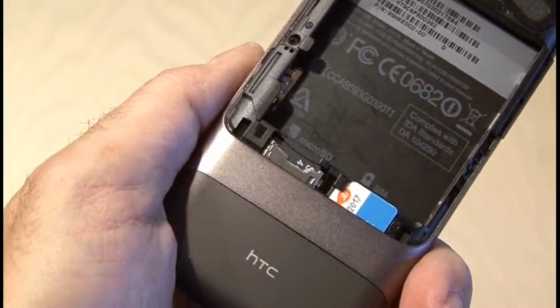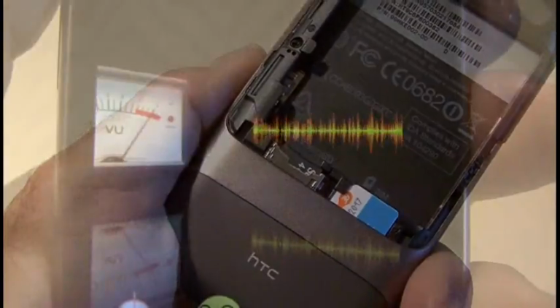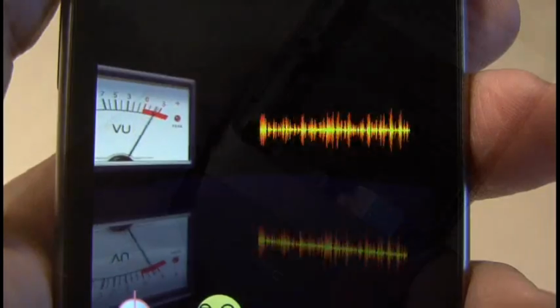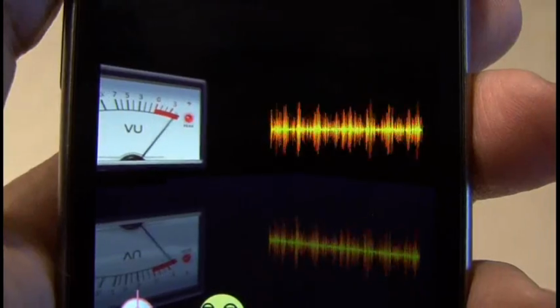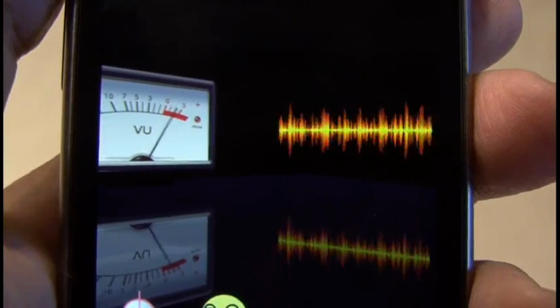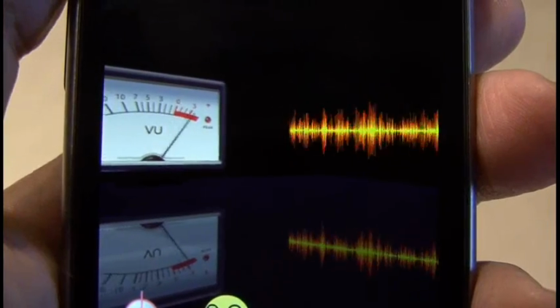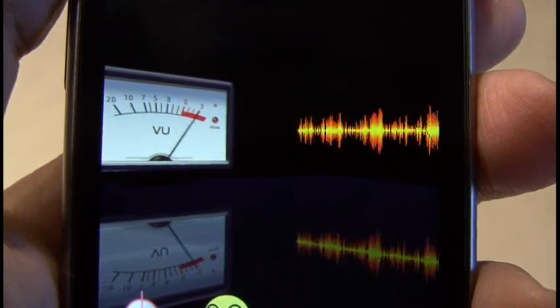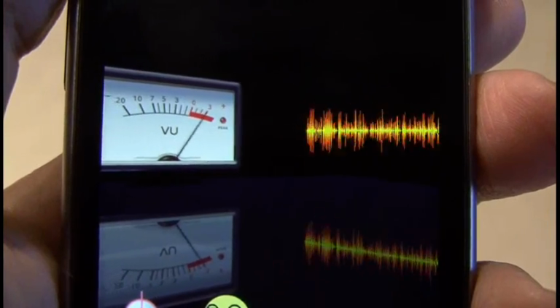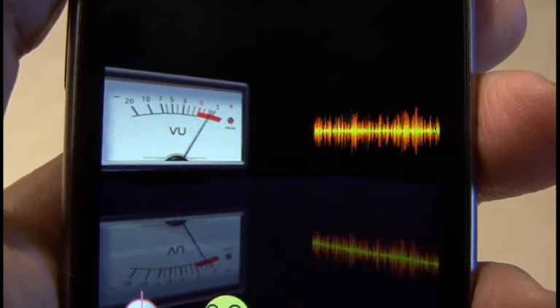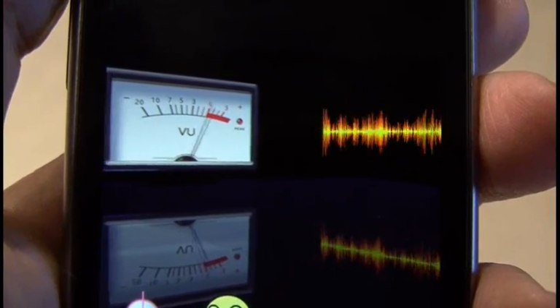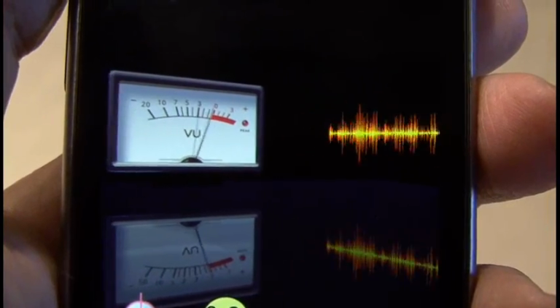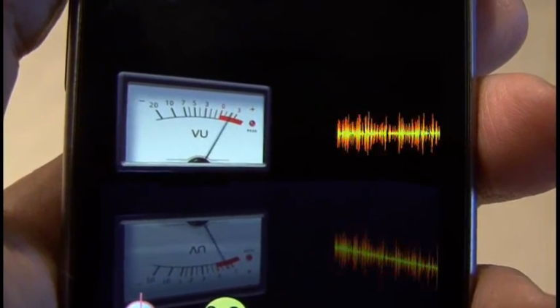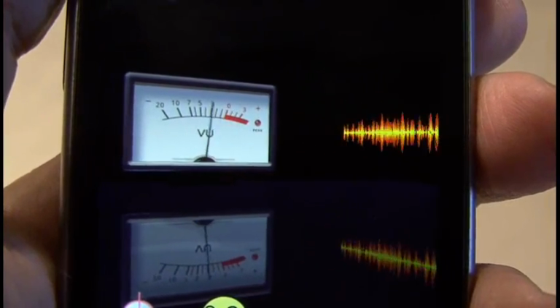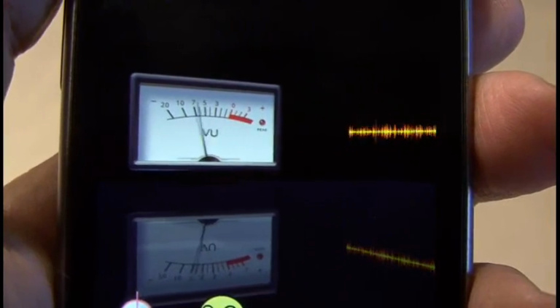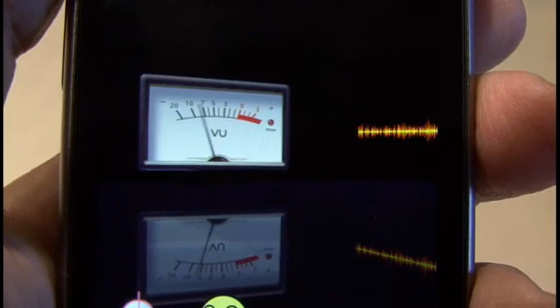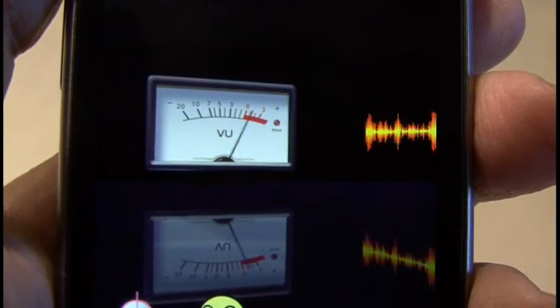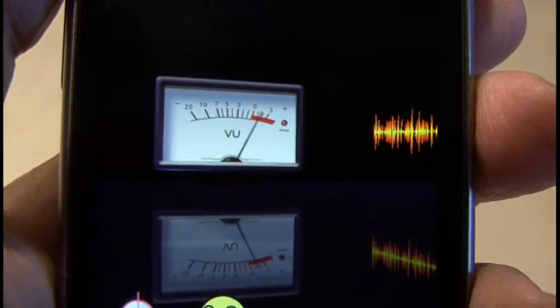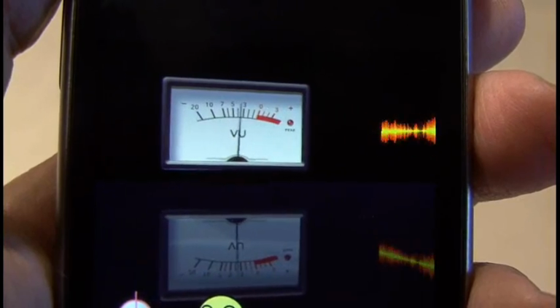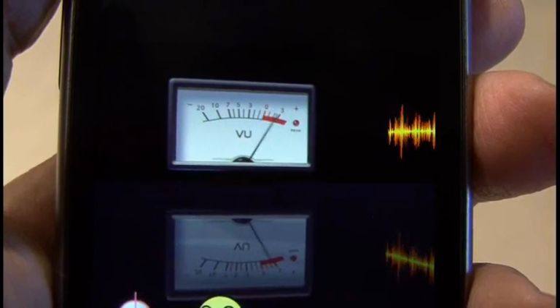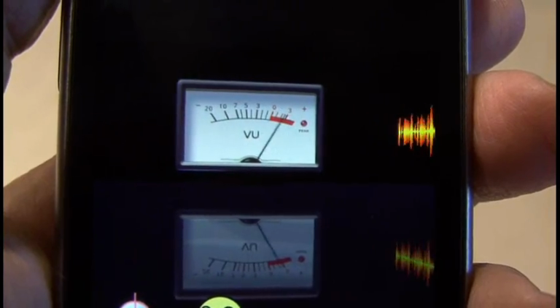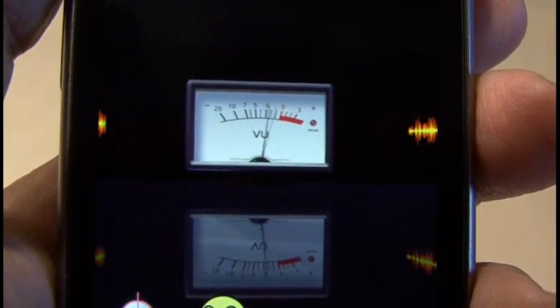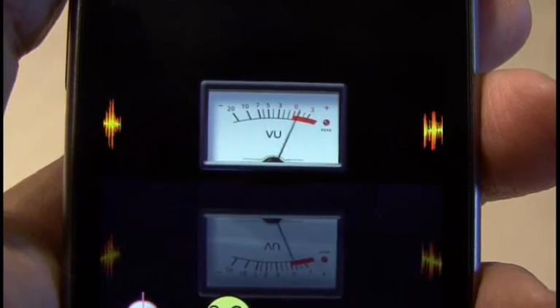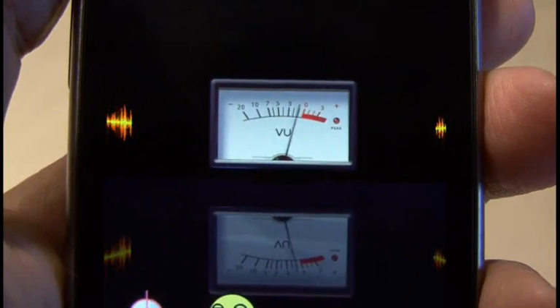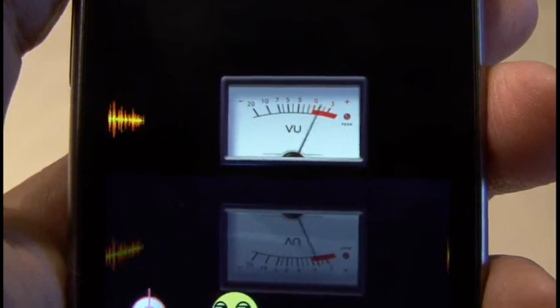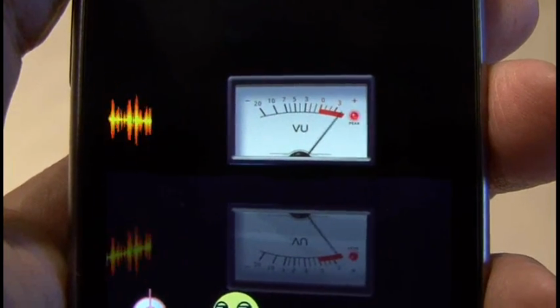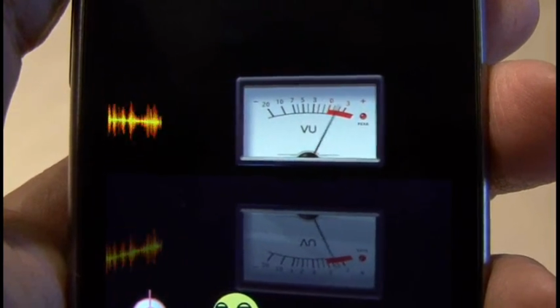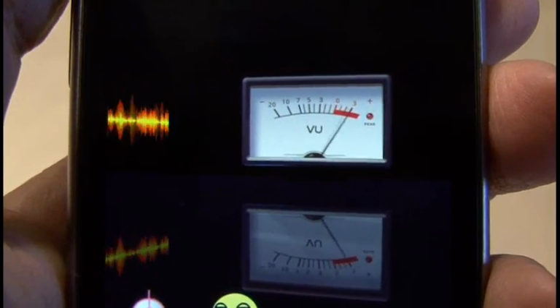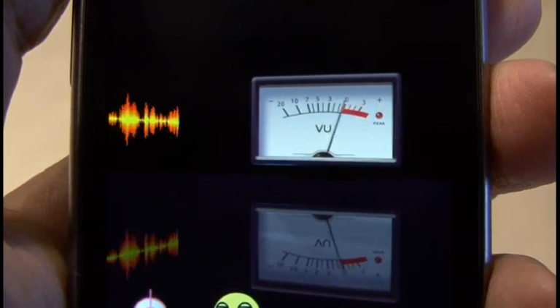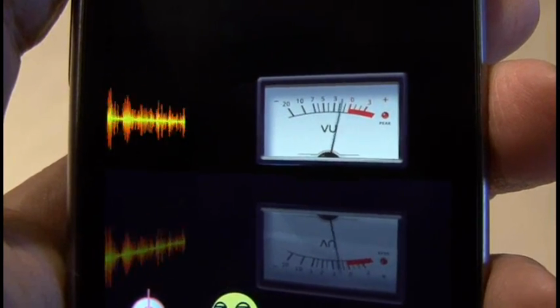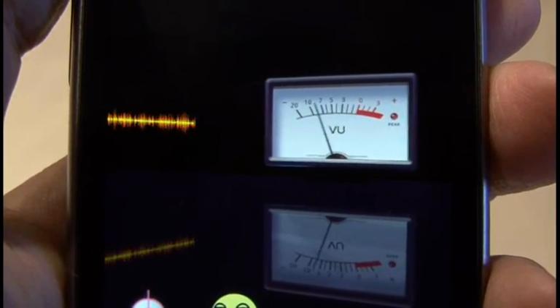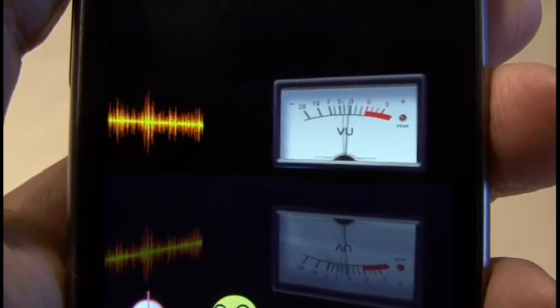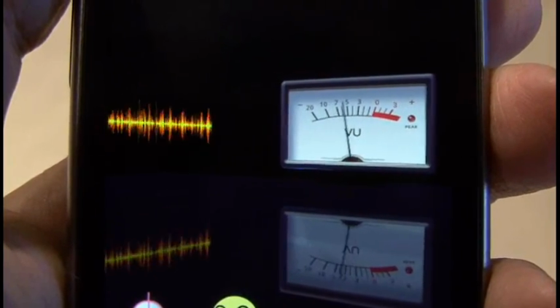I thought with the power and speed of the Nexus One, combined with some really cool Android apps, this thing might be a great video tool.